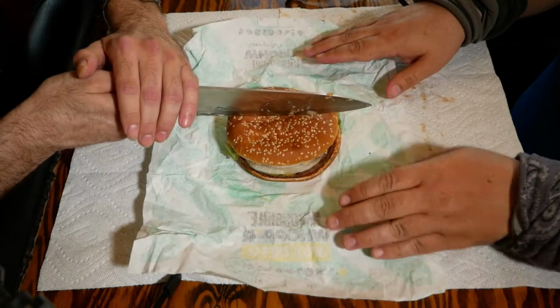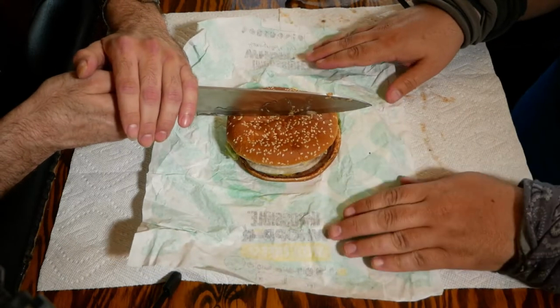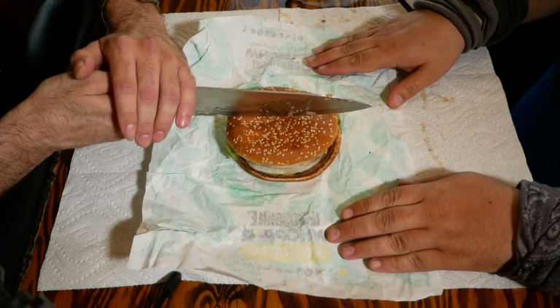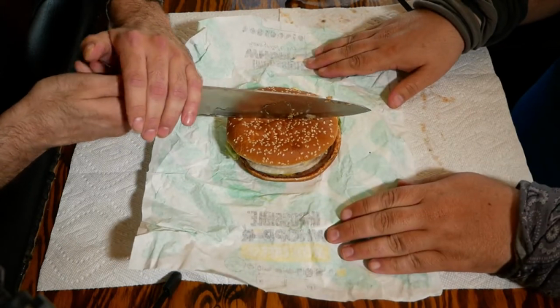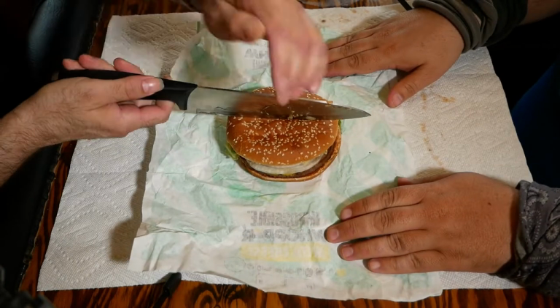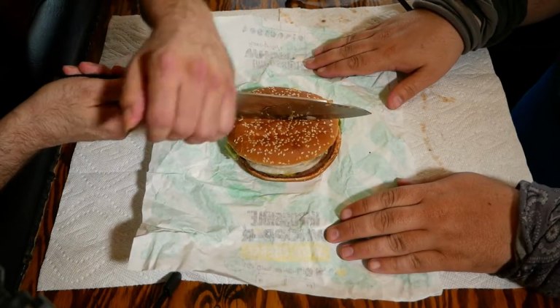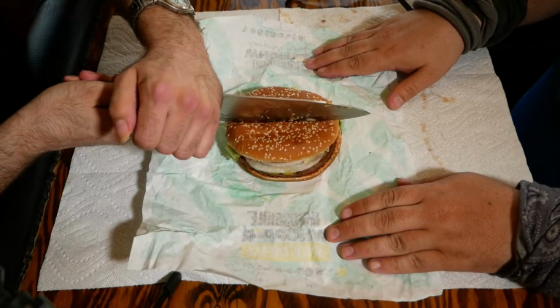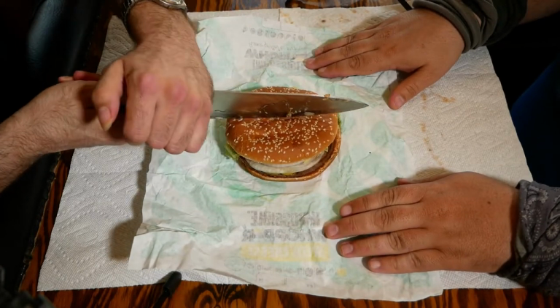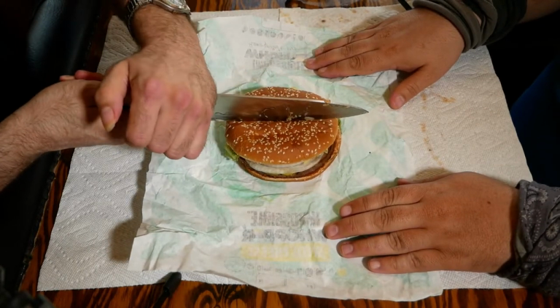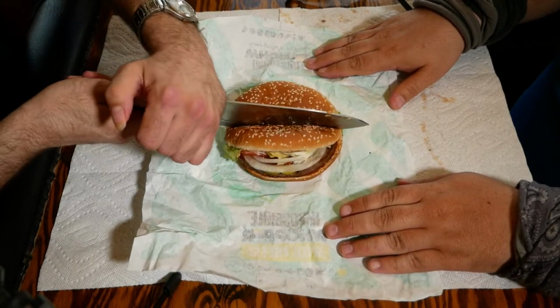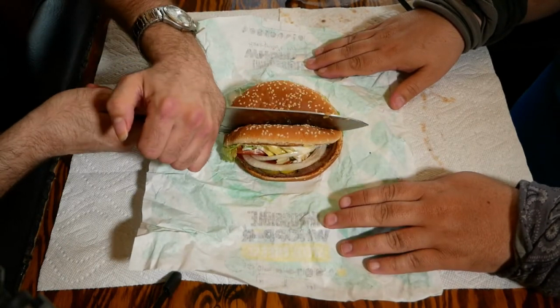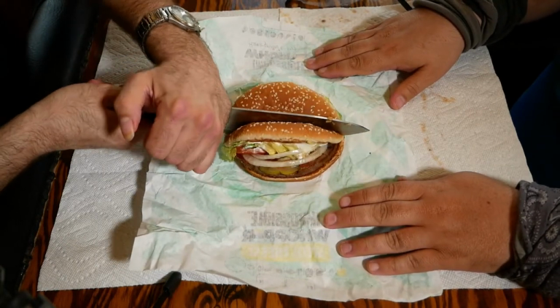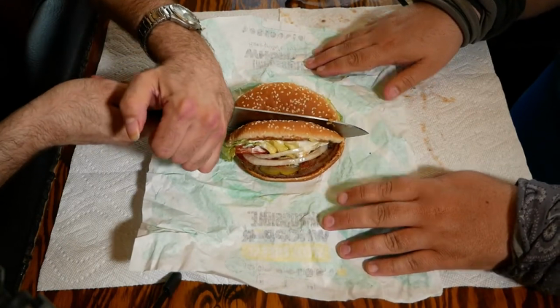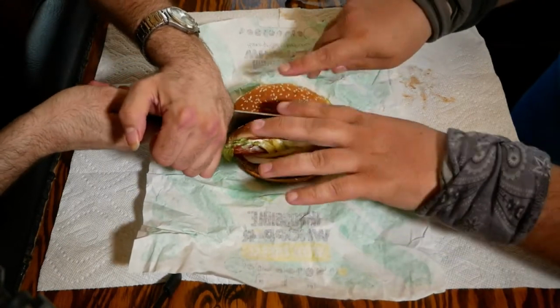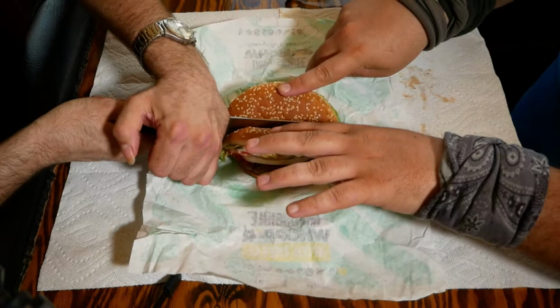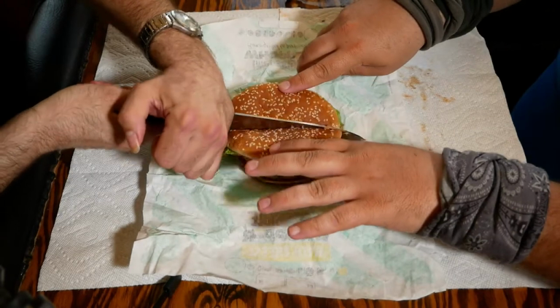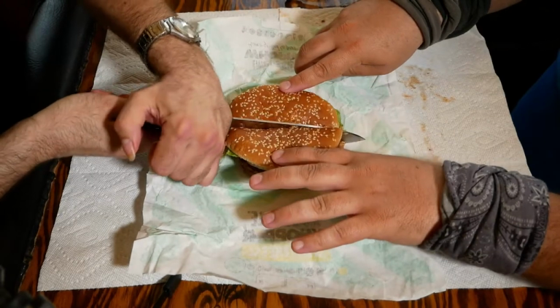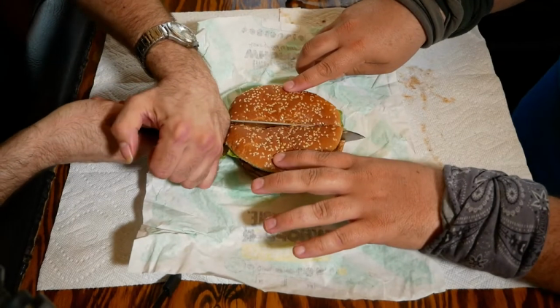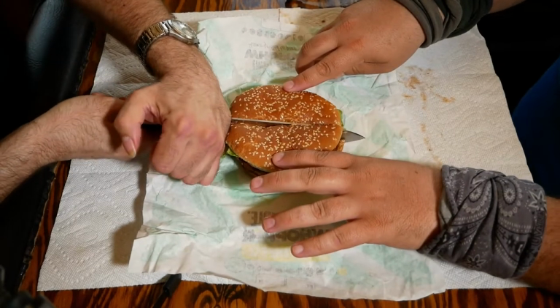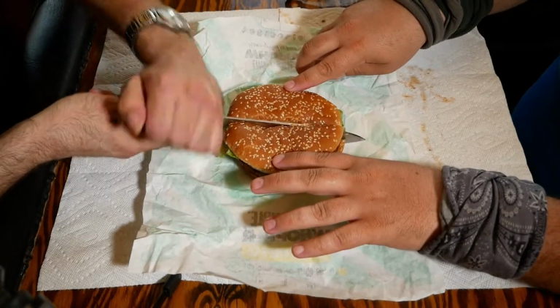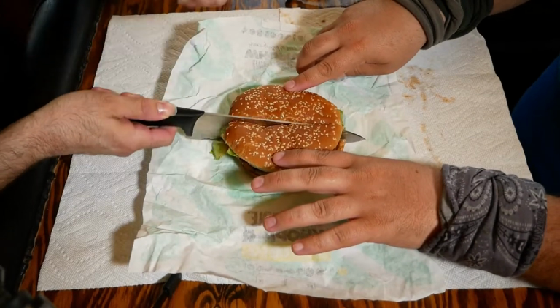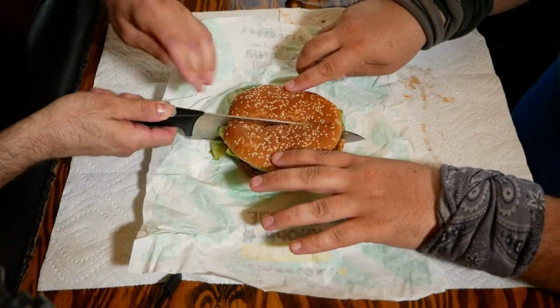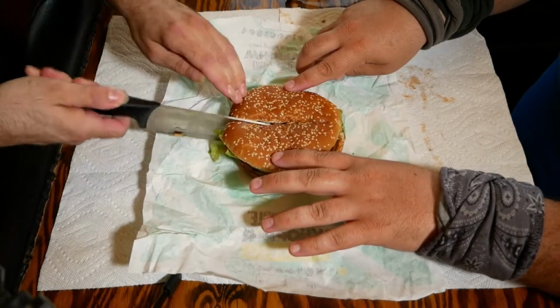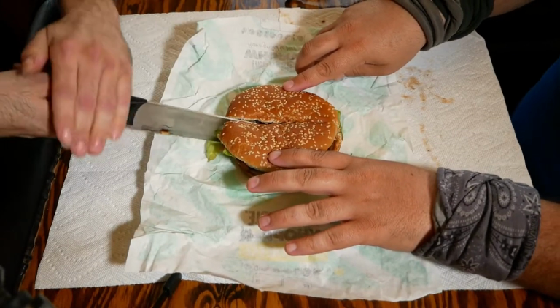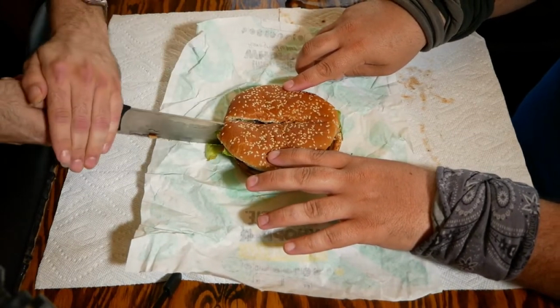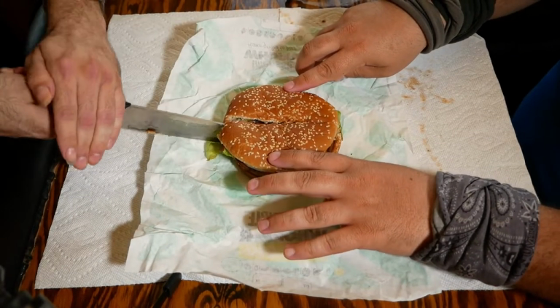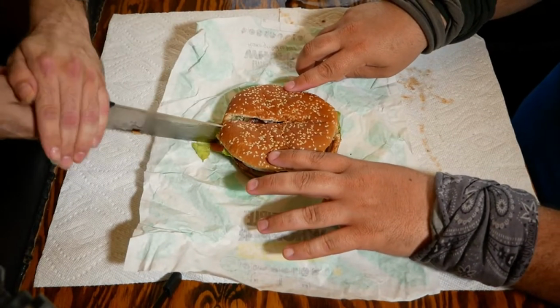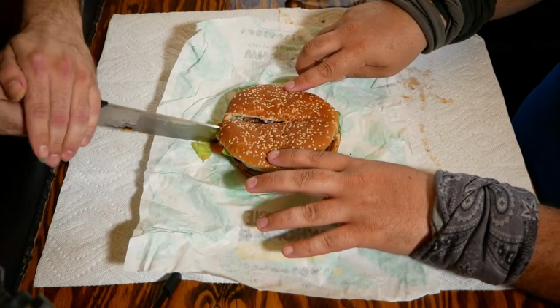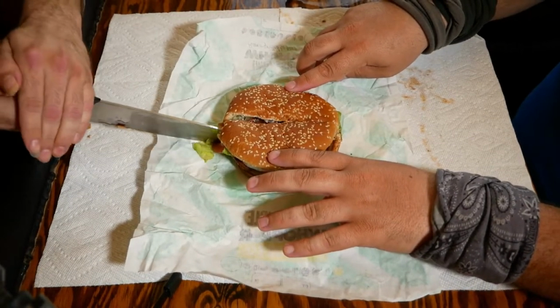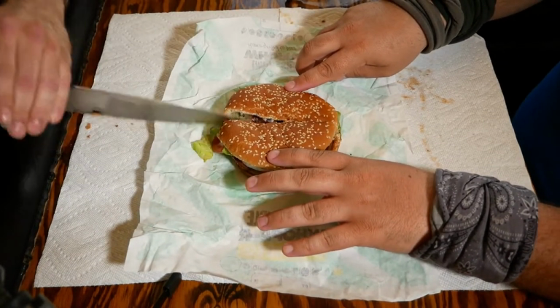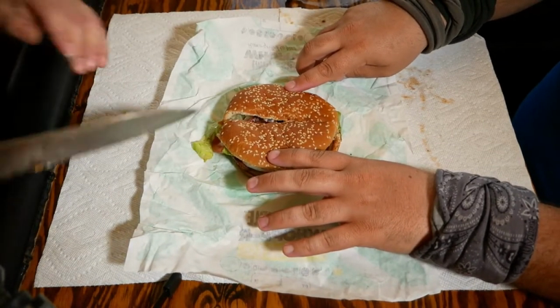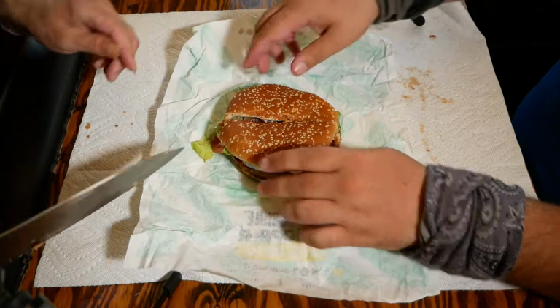Watch that thing John. Watch your fingers there, Mr. Bob. He's lost a few fingers in the past. Luckily we were able to reattach them. He's like Mr. Potato Head over here.